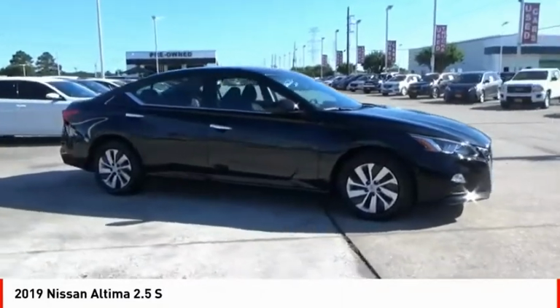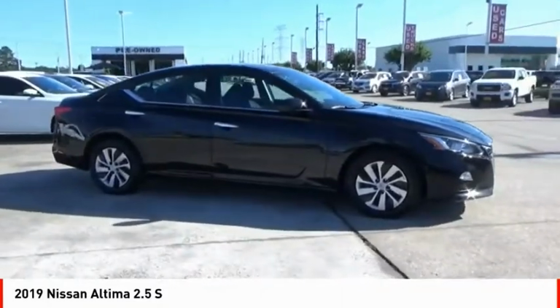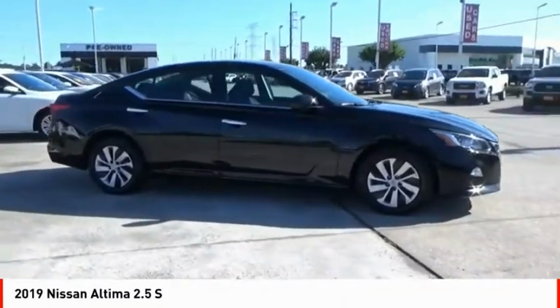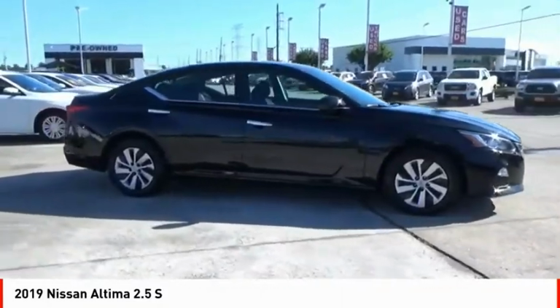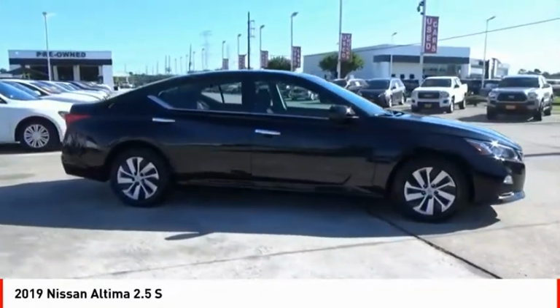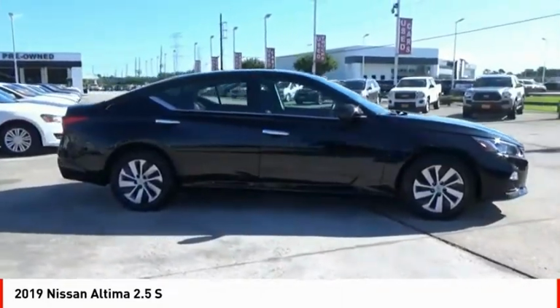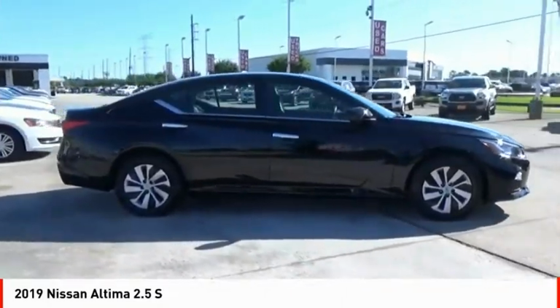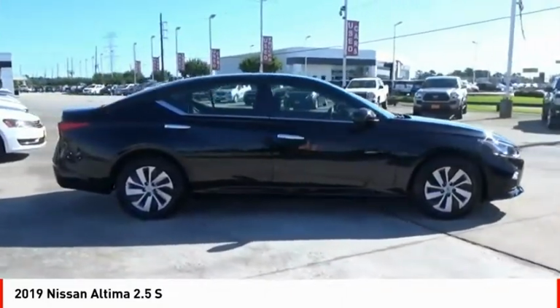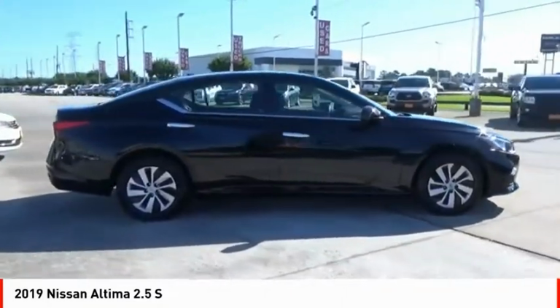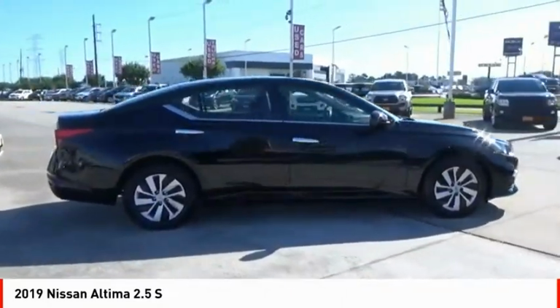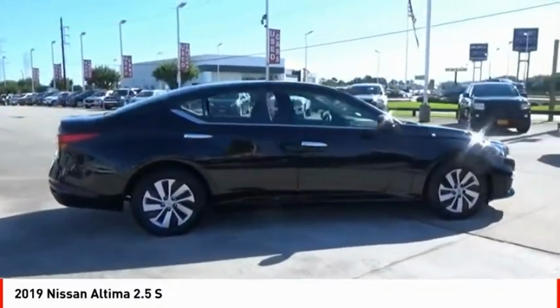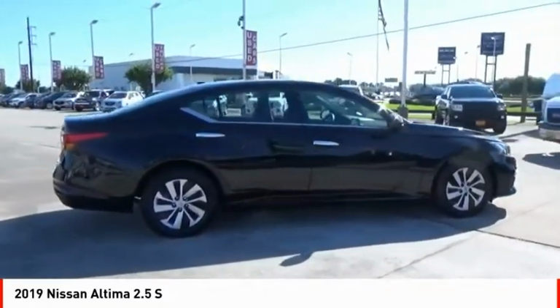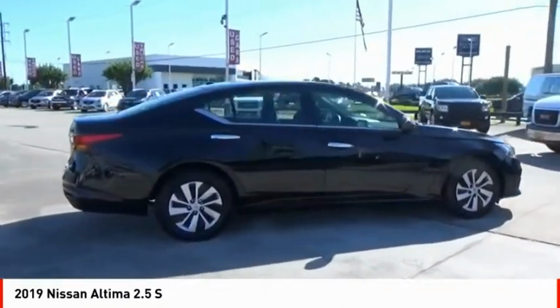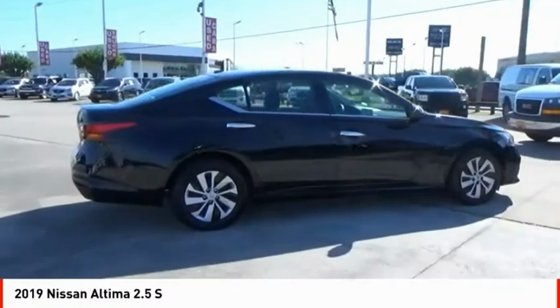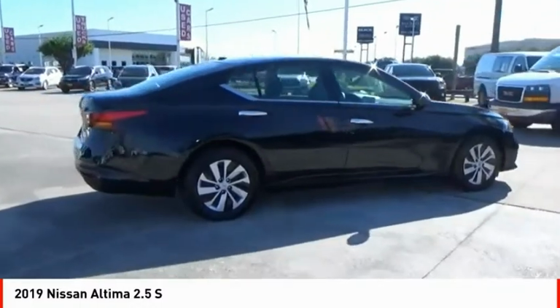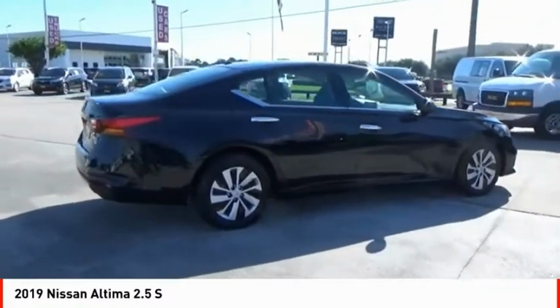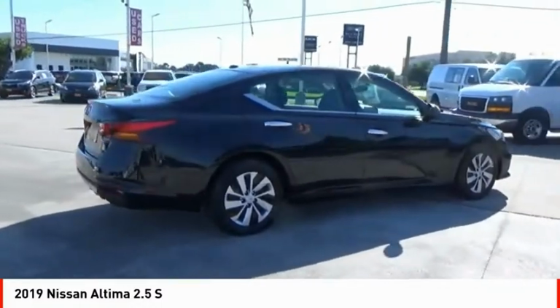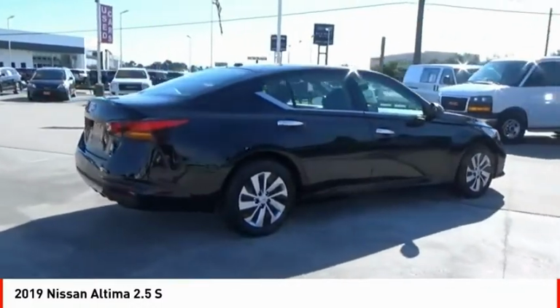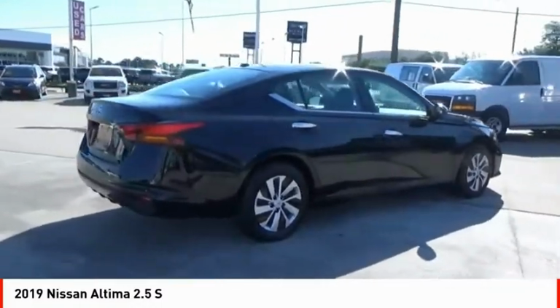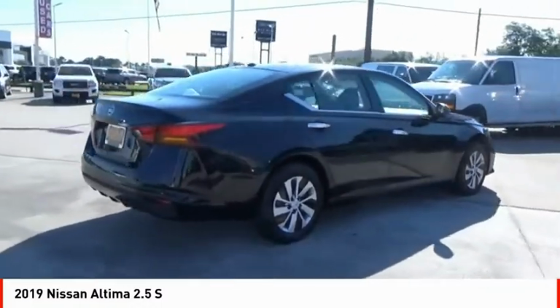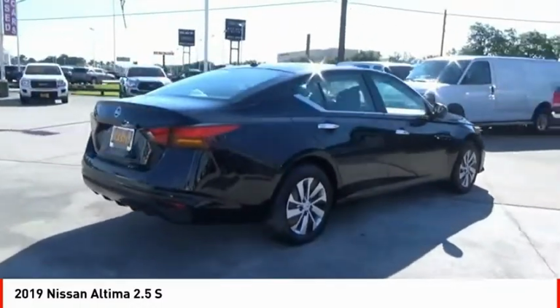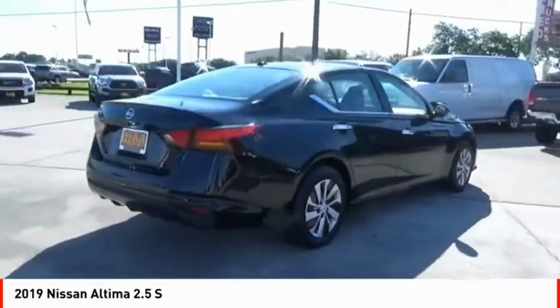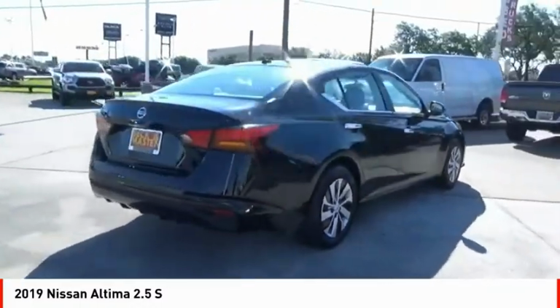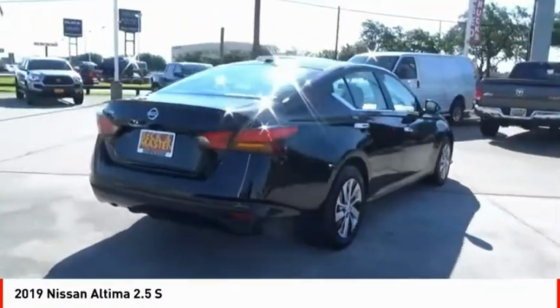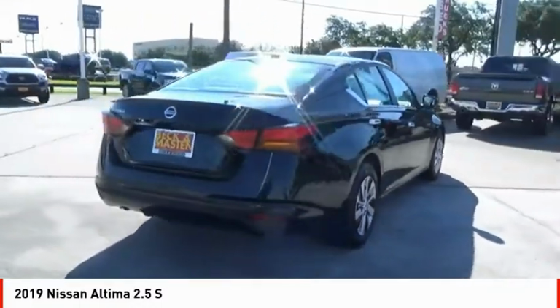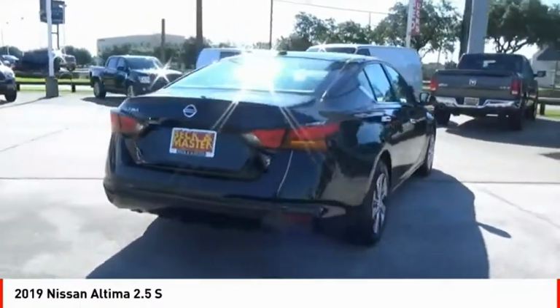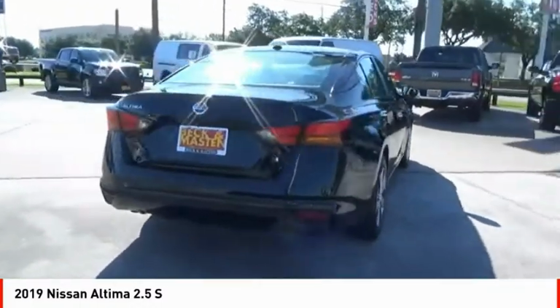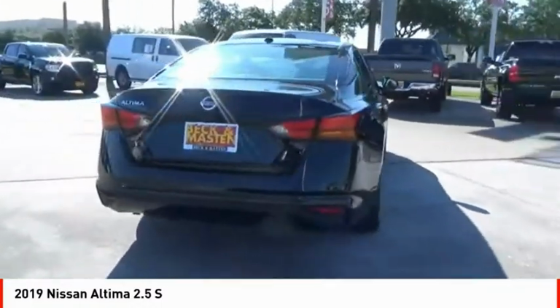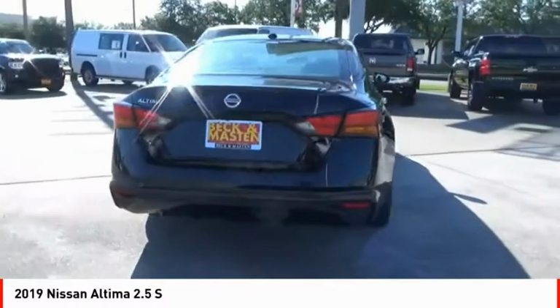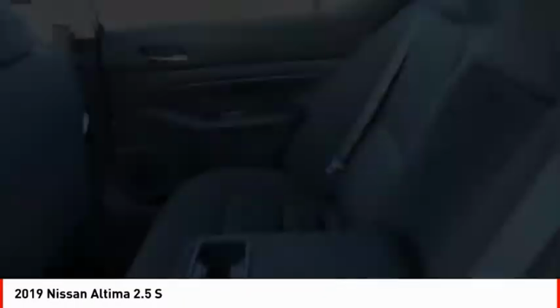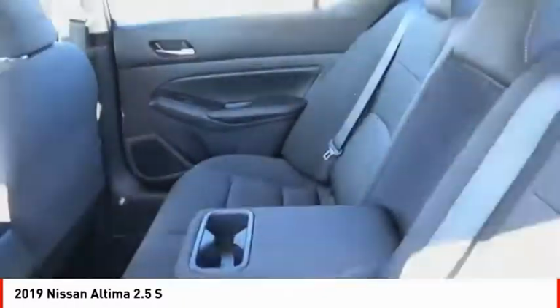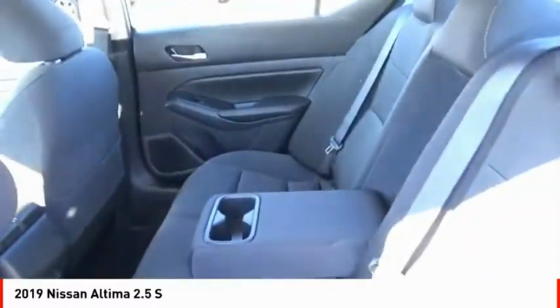Combine that with a powerful engine, 6 standard airbags and over 5,000 quality and performance tests and you'll see the Nissan Altima is made to drive and built to last.